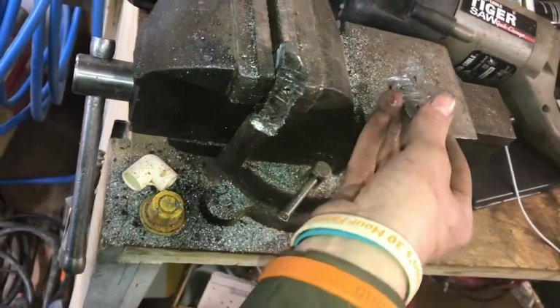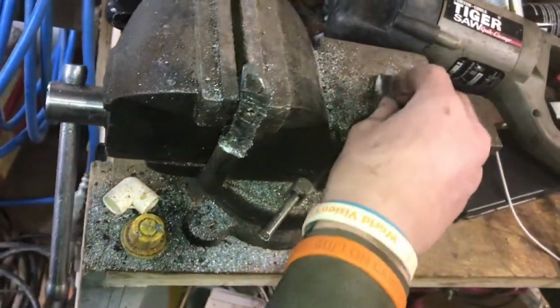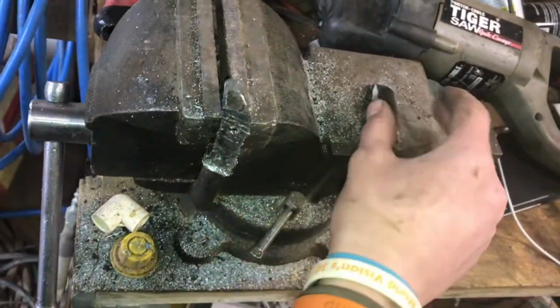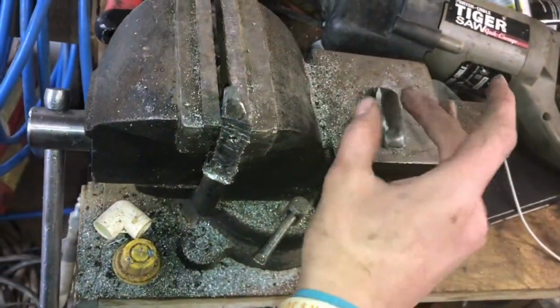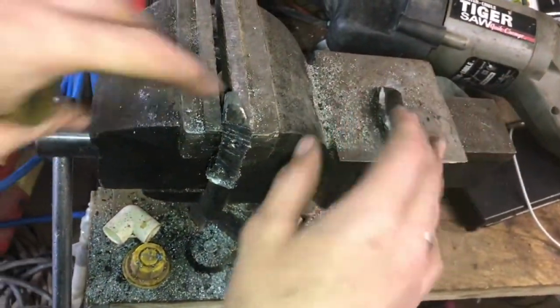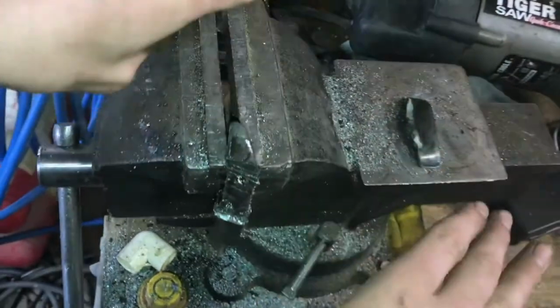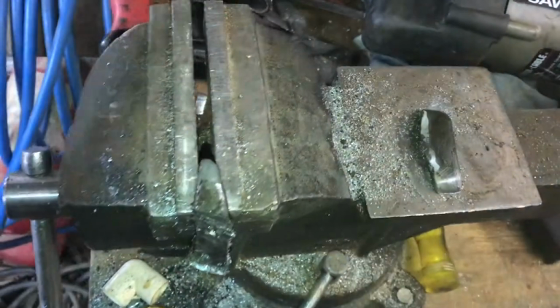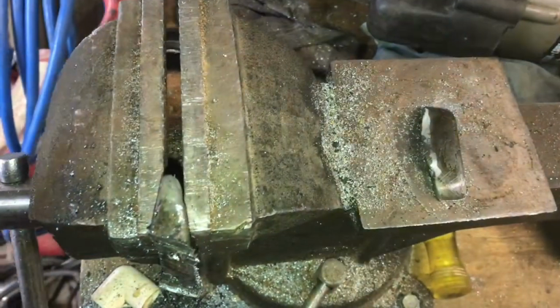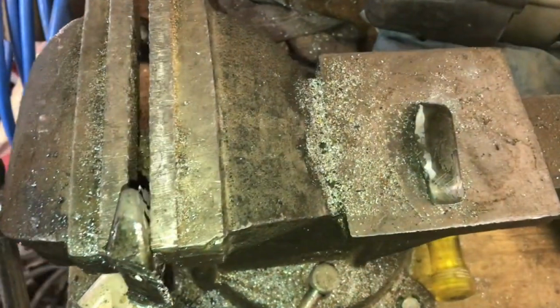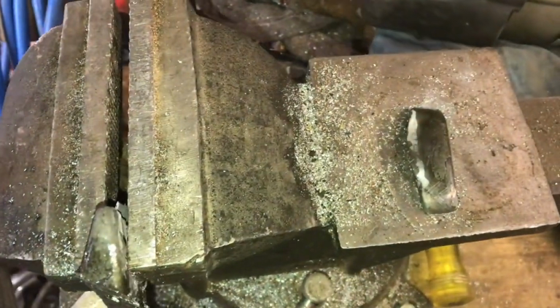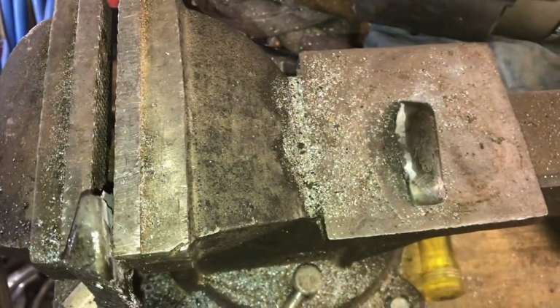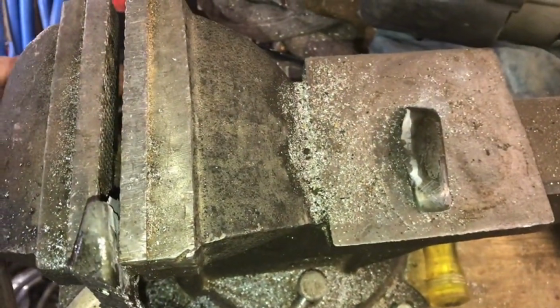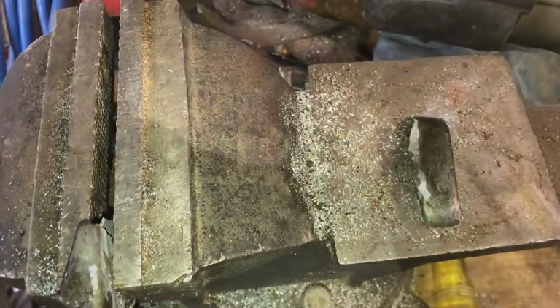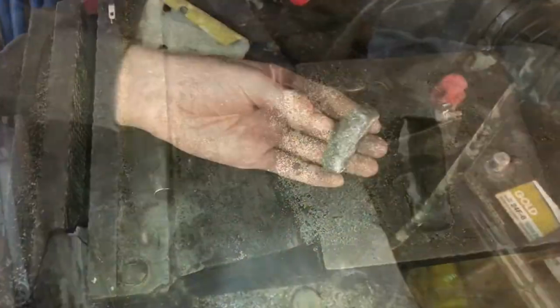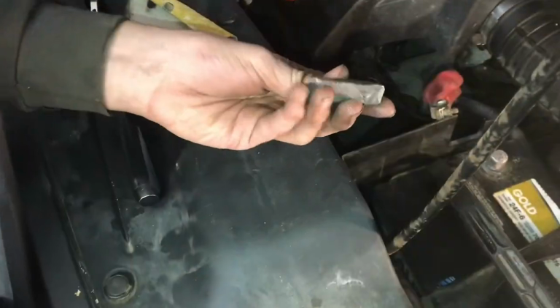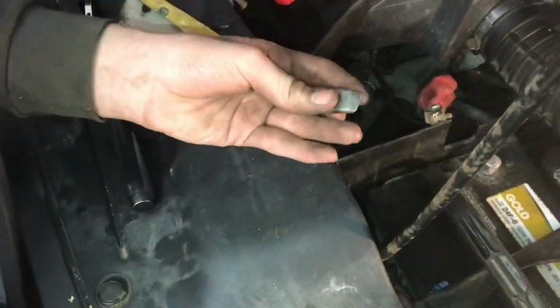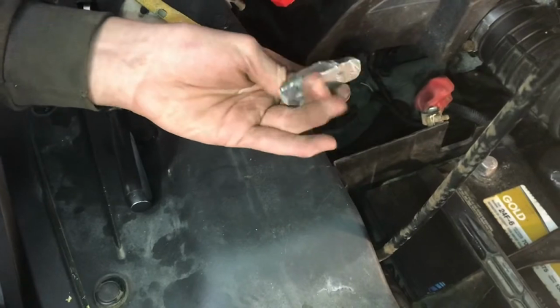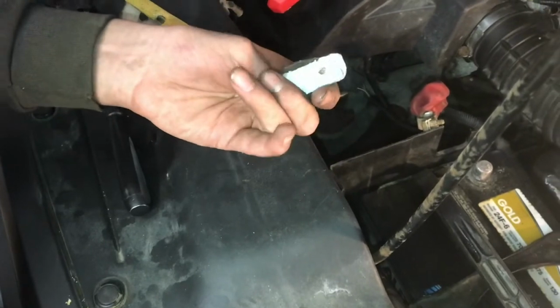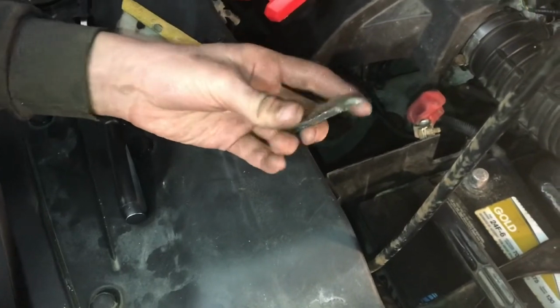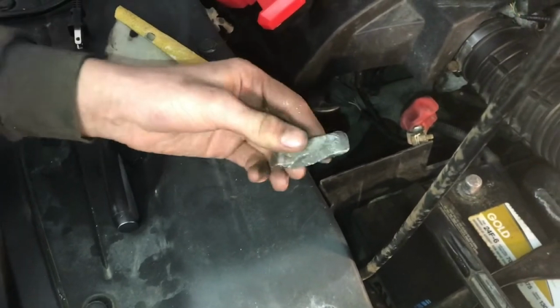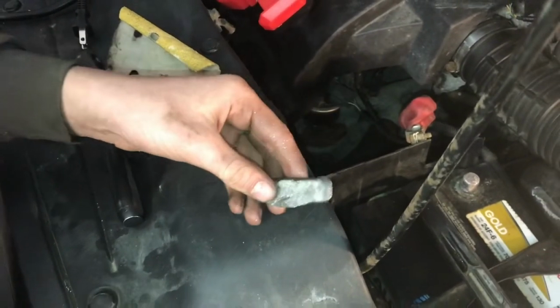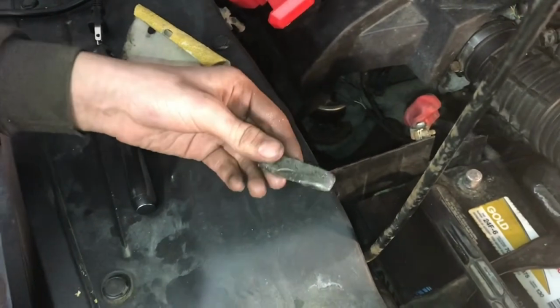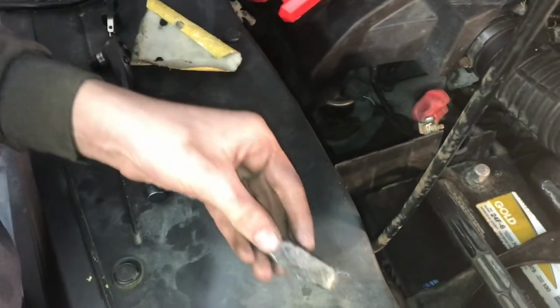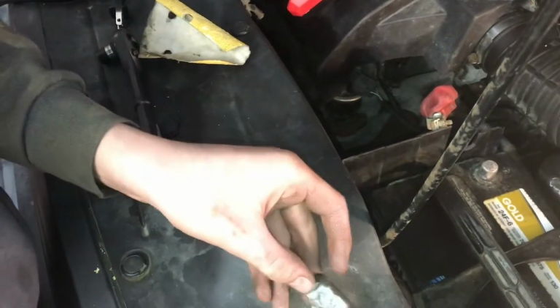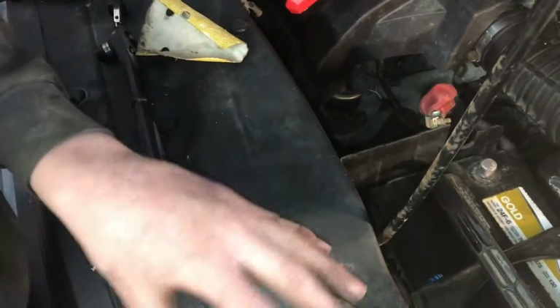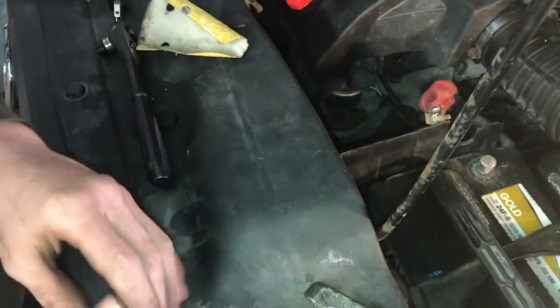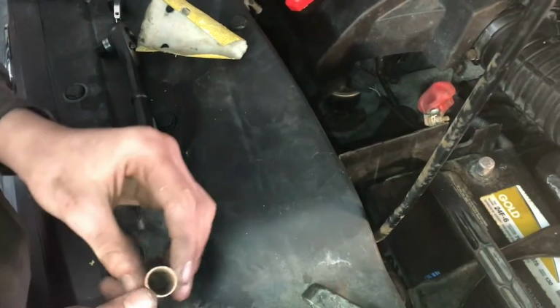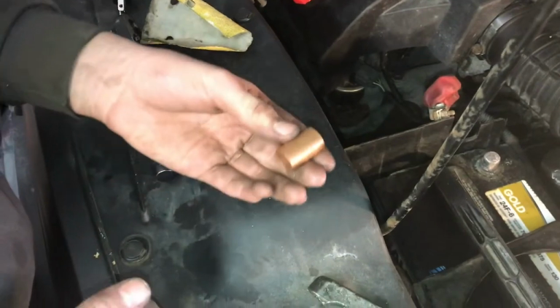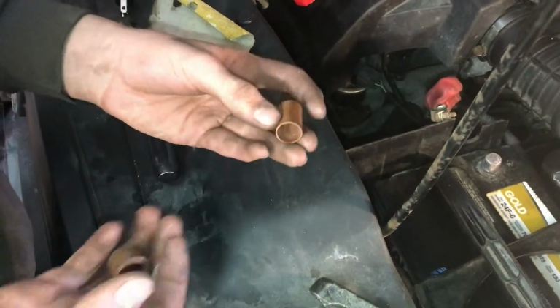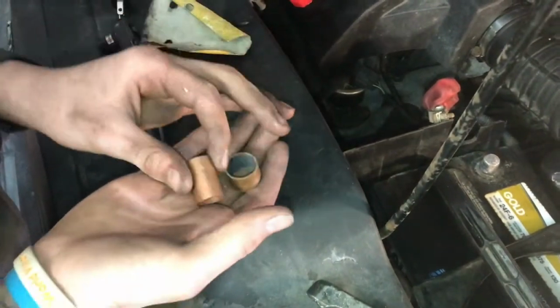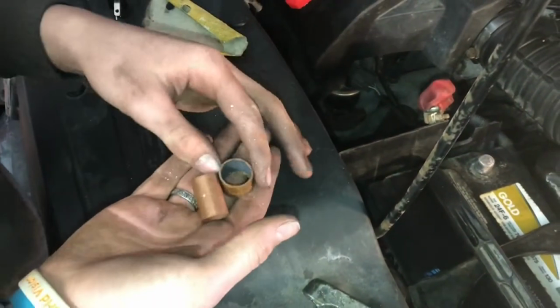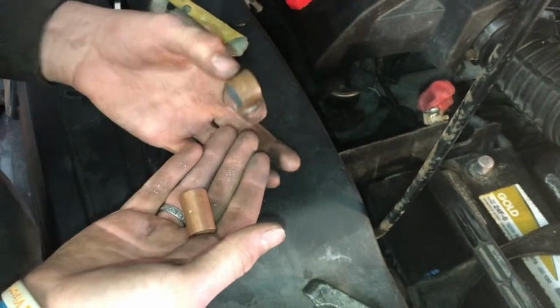Now we're going to try to pound this out into kind of a pancake and then get it into the shape of a shim. But the alloys in this lead make it really hard to work with — it would take way too long to try to pound it flat. So we have some copper fittings here instead.